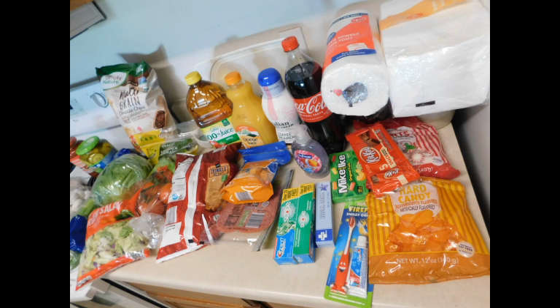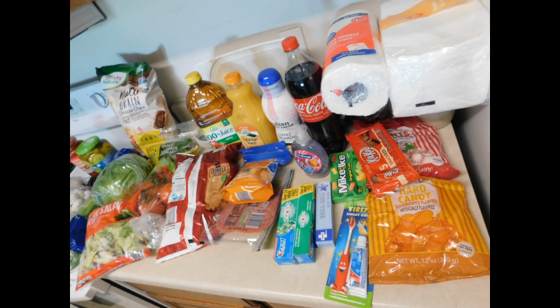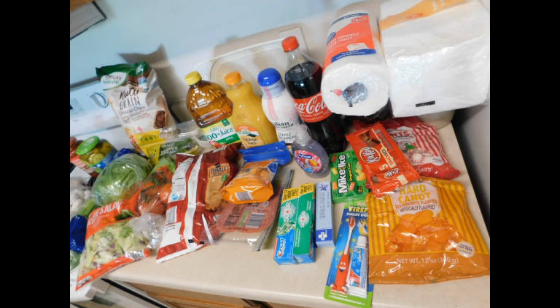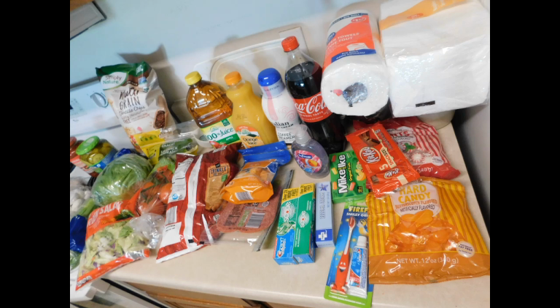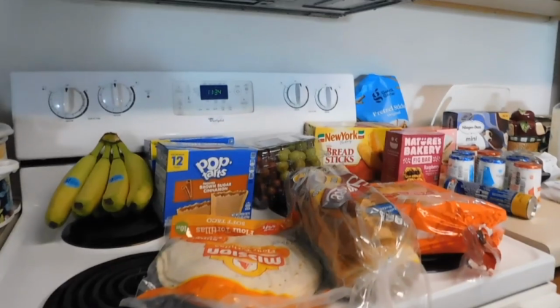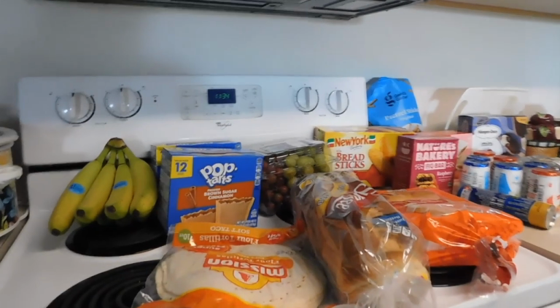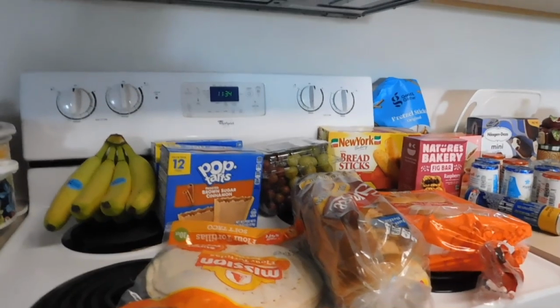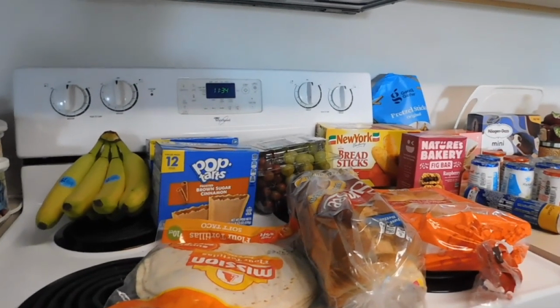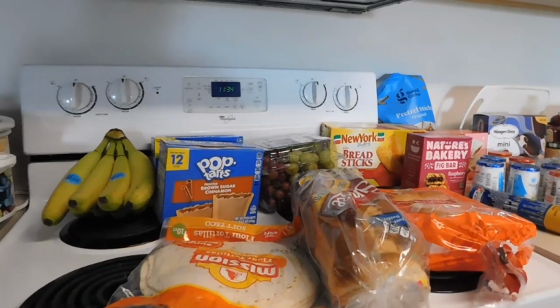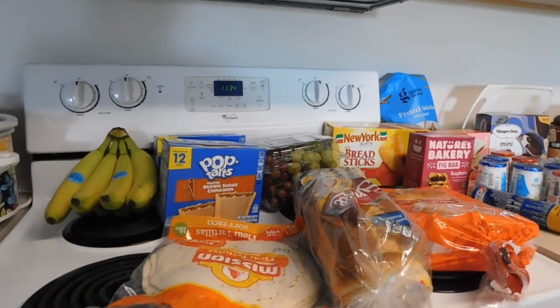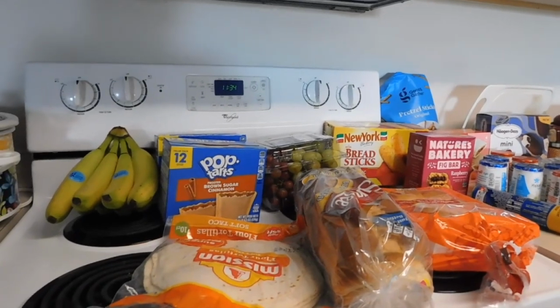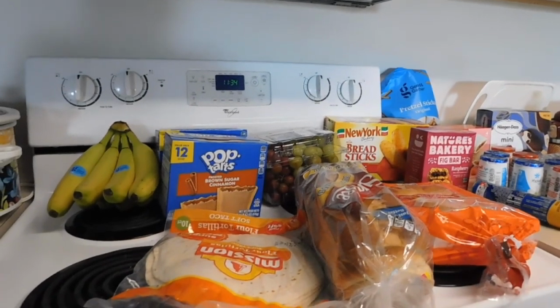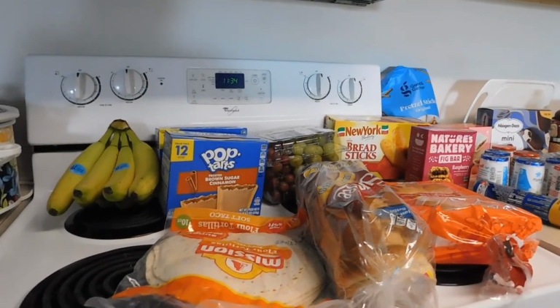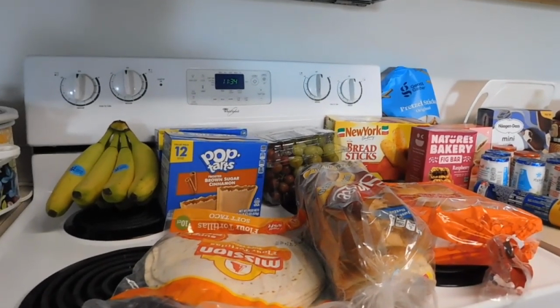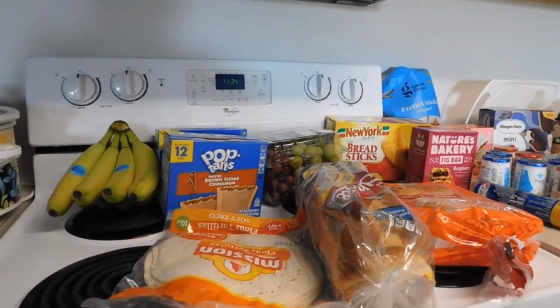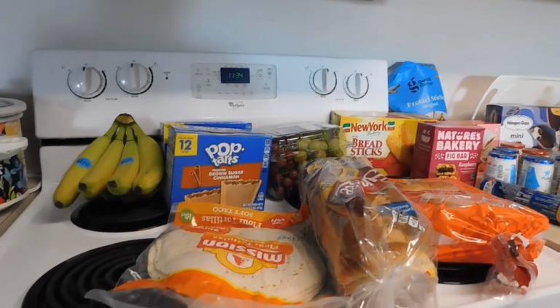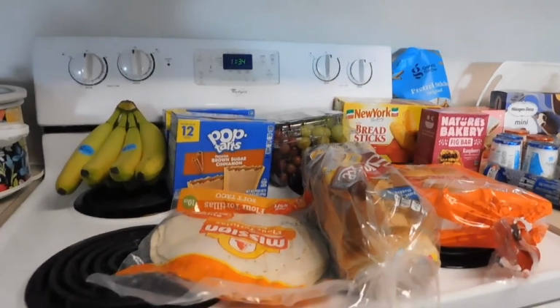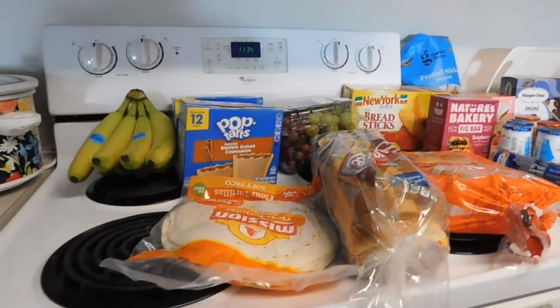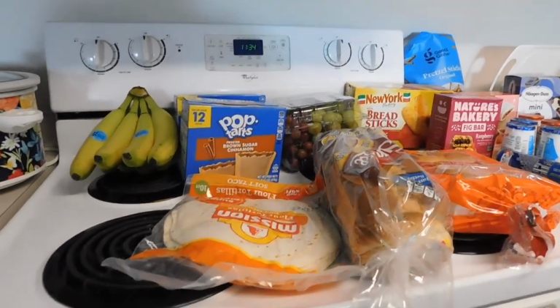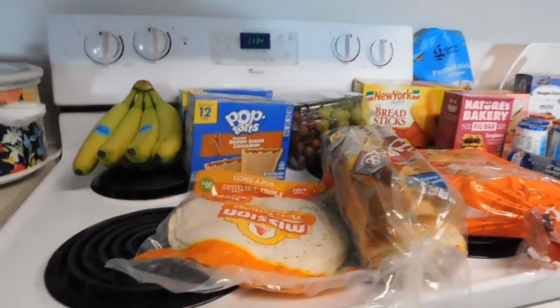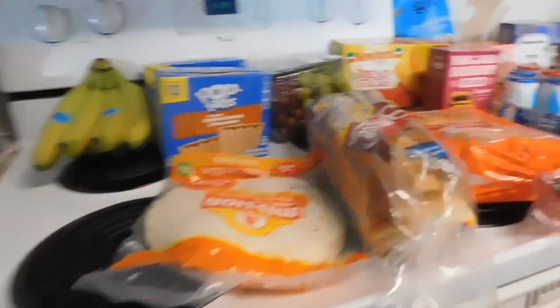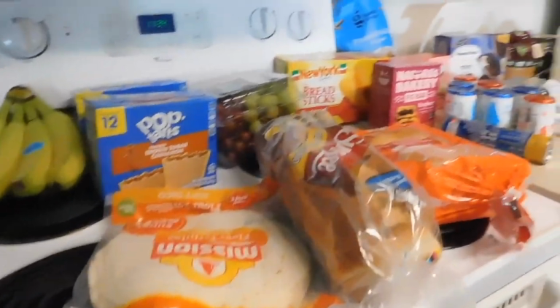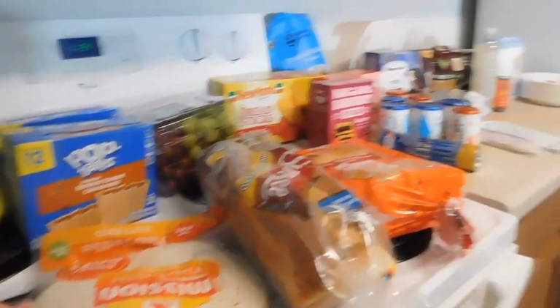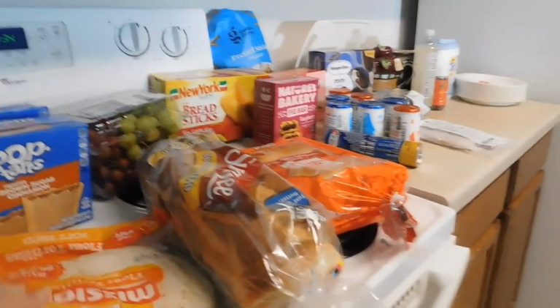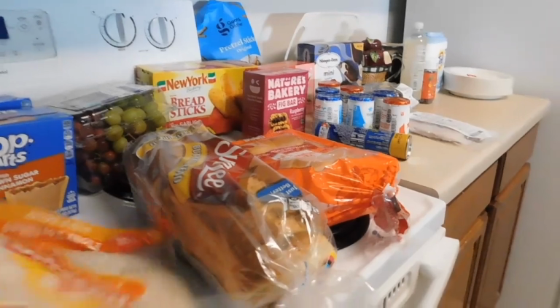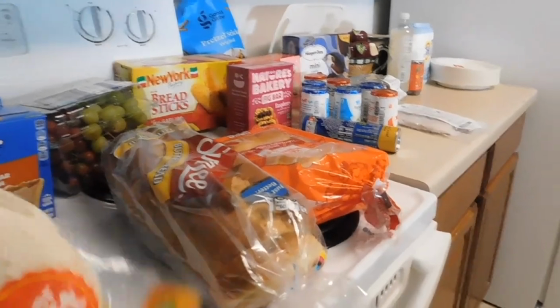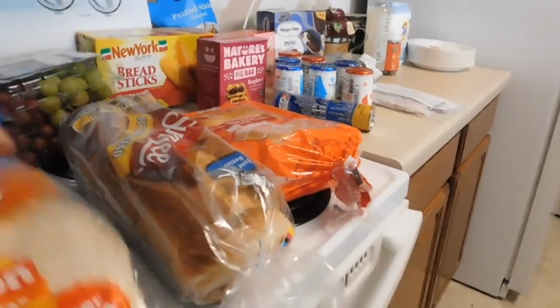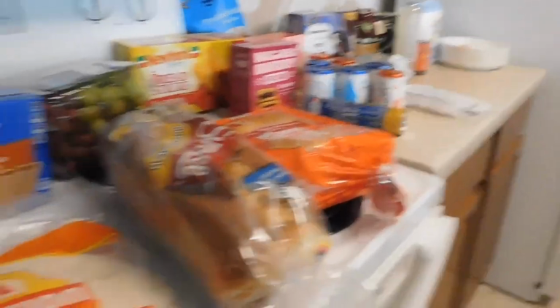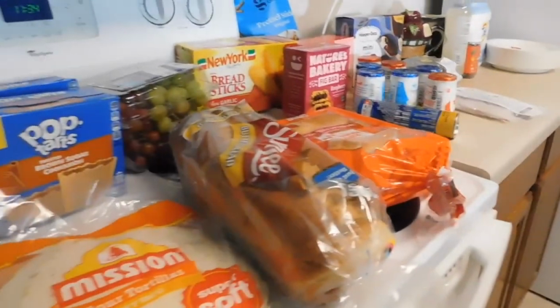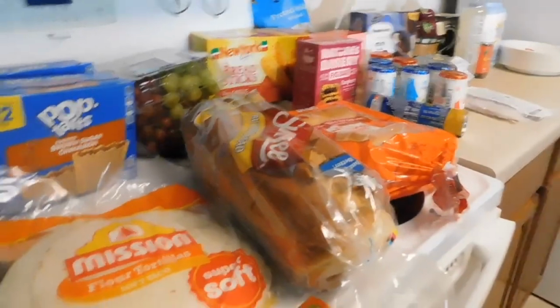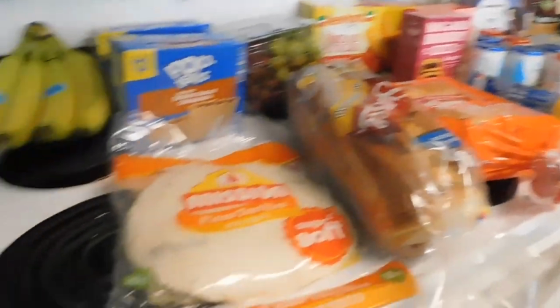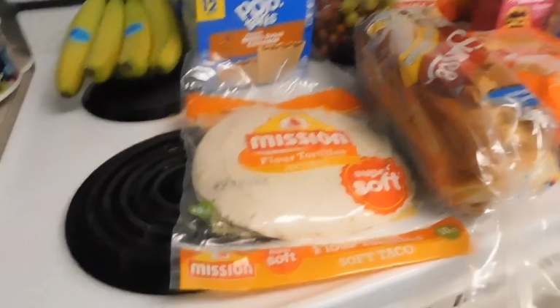Hello, it's Pam back with another grocery haul — just trying to buy only what I need, shopping for sales and deals to fill in my gaps. Let's start with some items from Target.